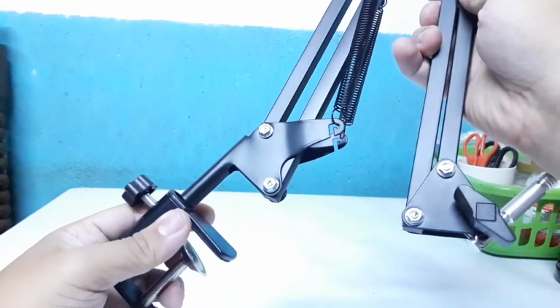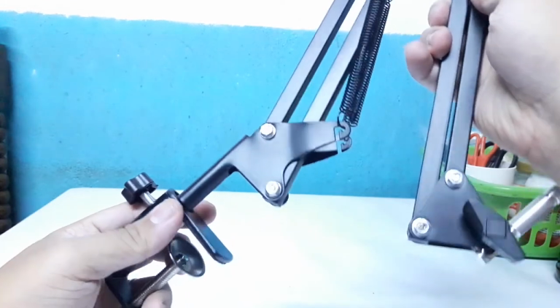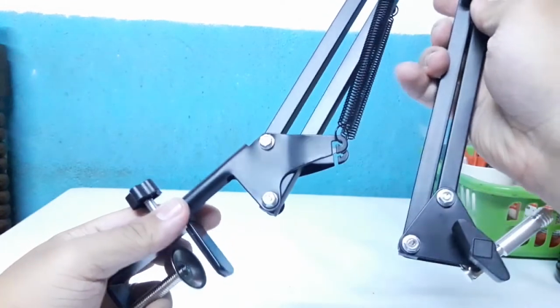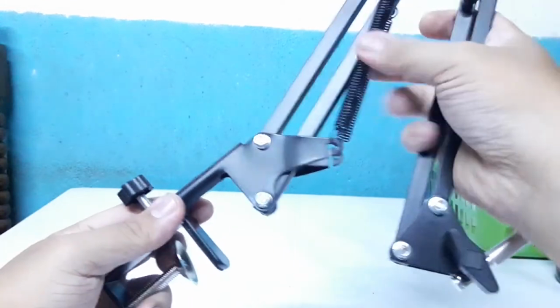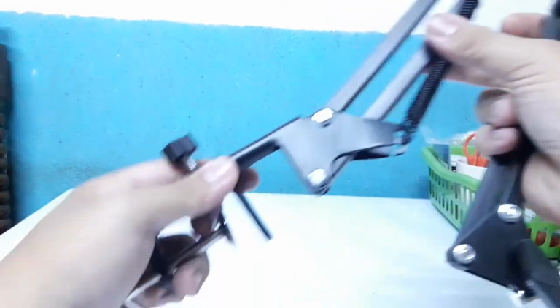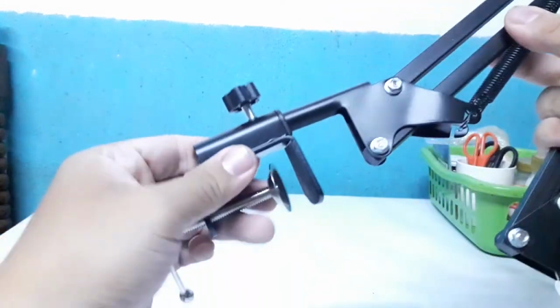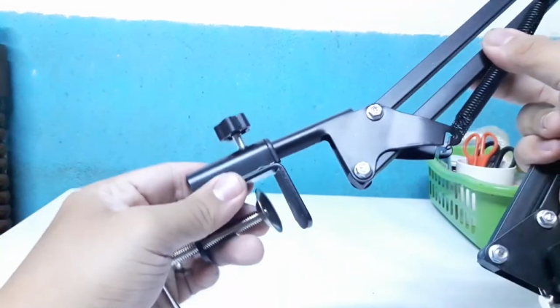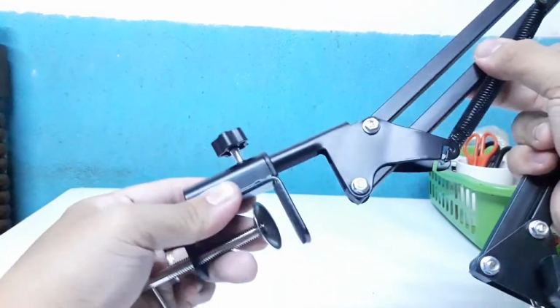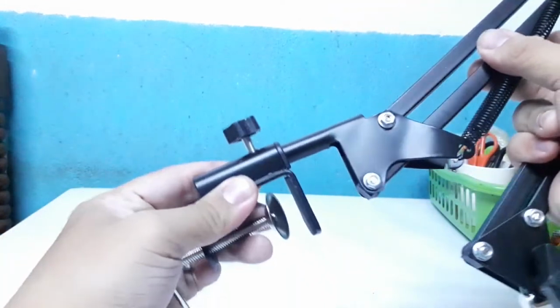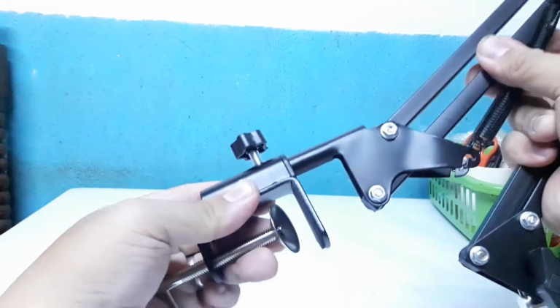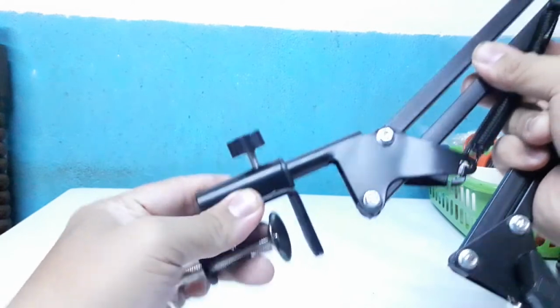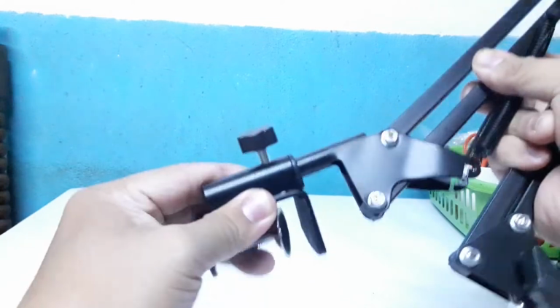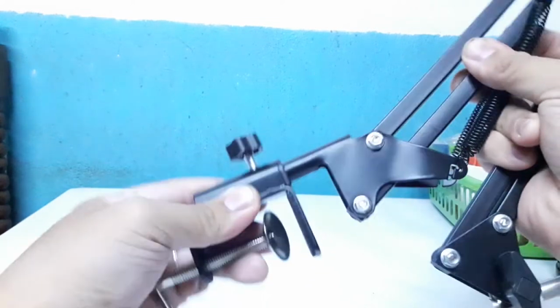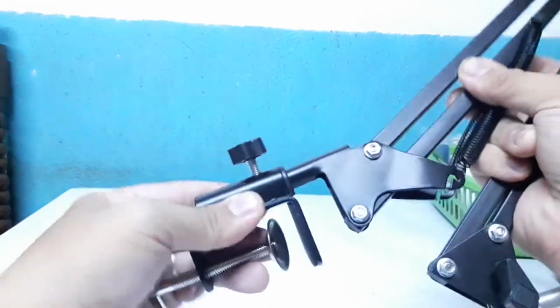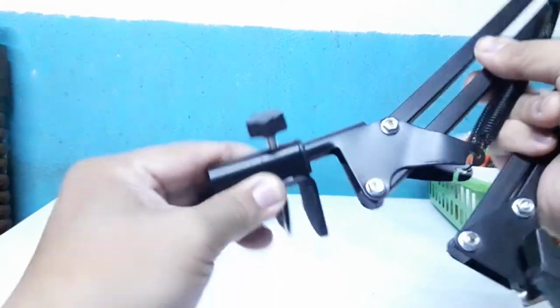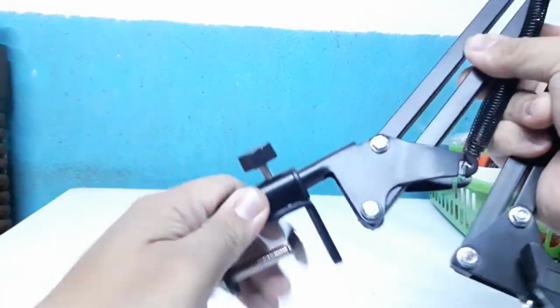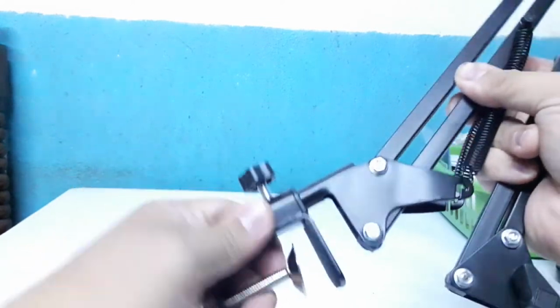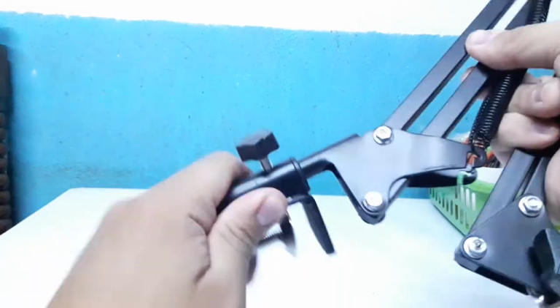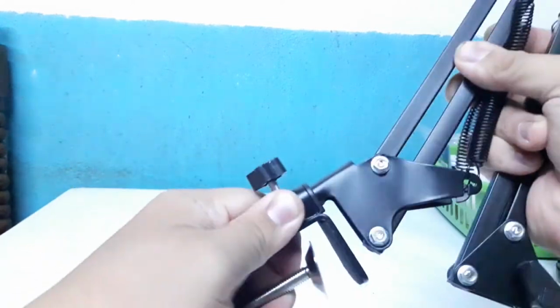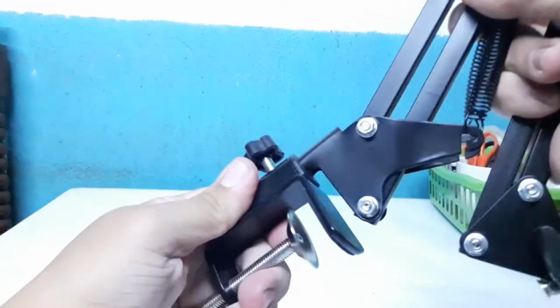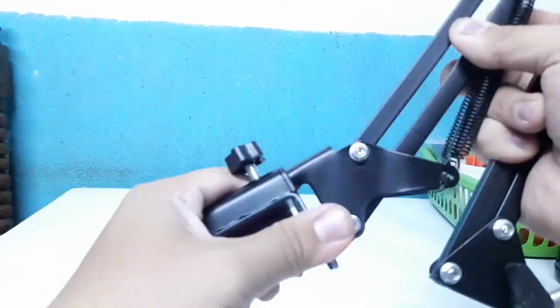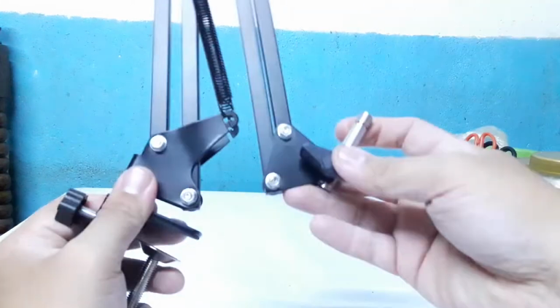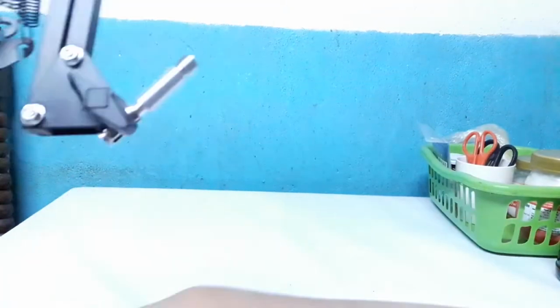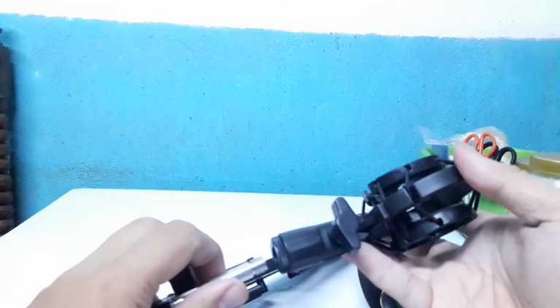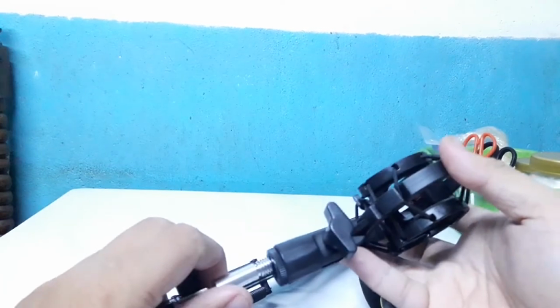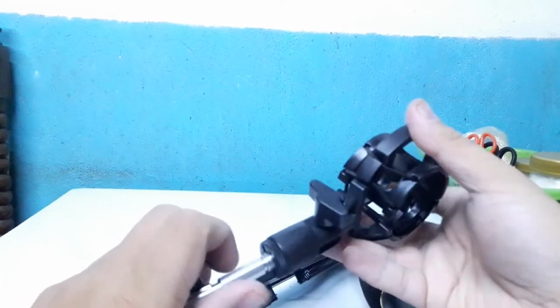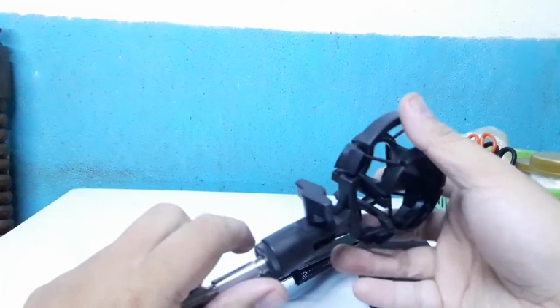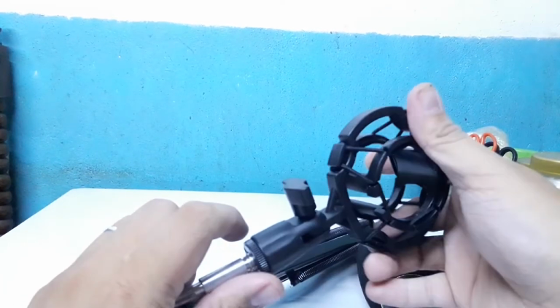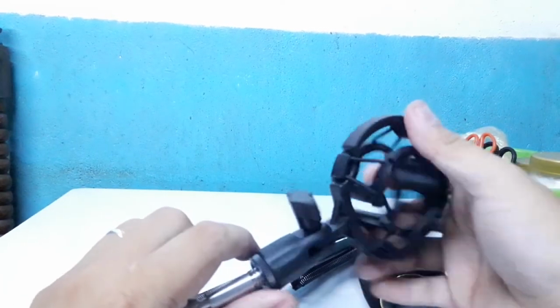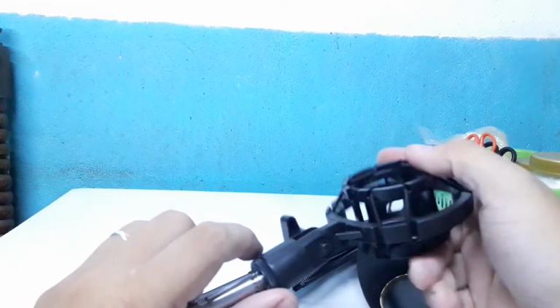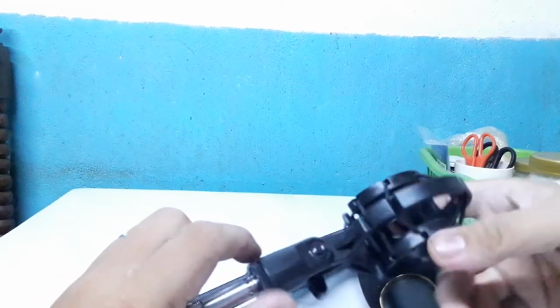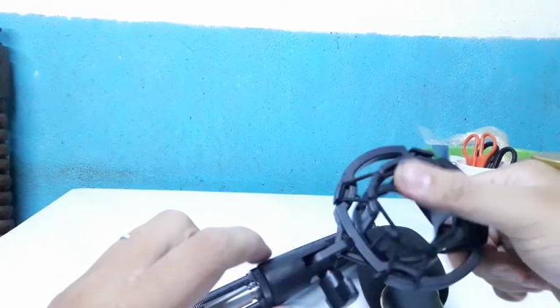So yun guys, ganito sya kung paano sya i-install. Diyan, lalagay mo lang yung mic stand dyan sa clamp na yan. And then, dun sa kabila naman, yung mic natin.